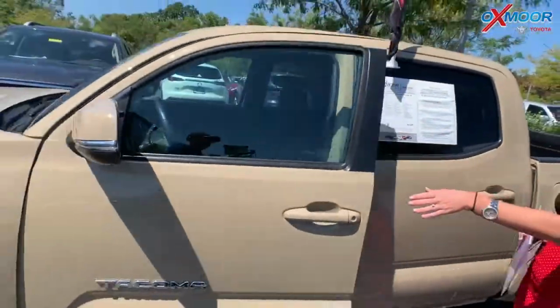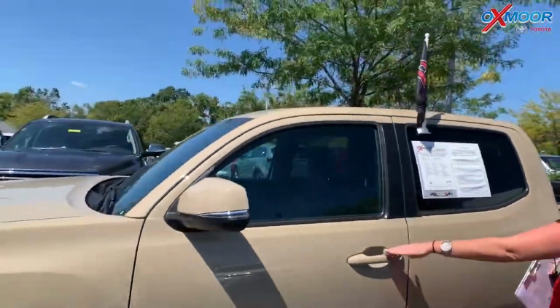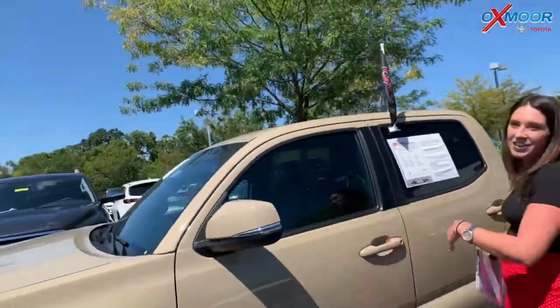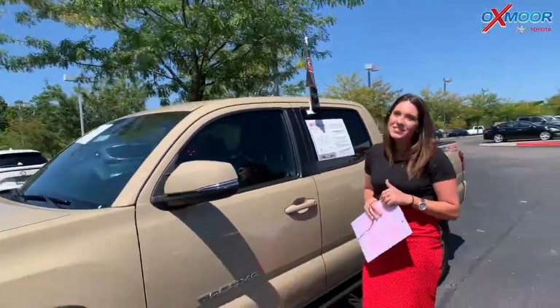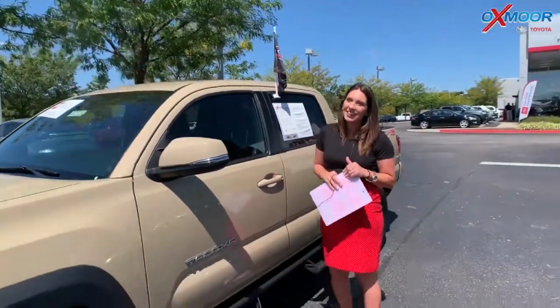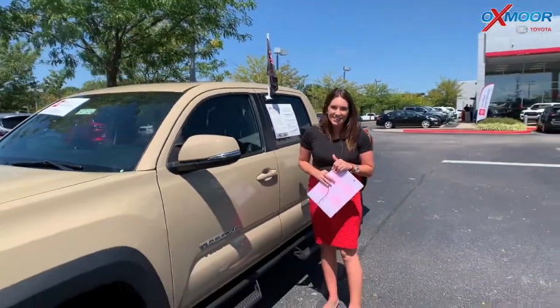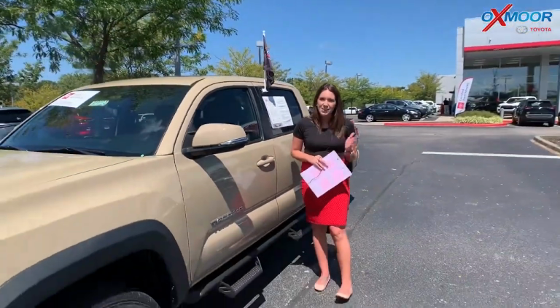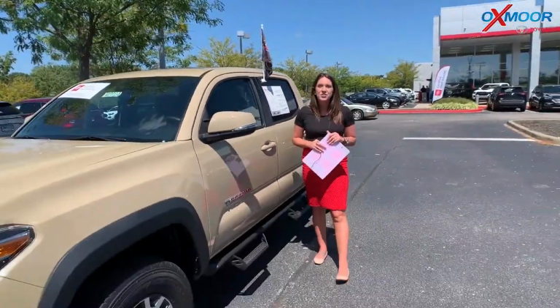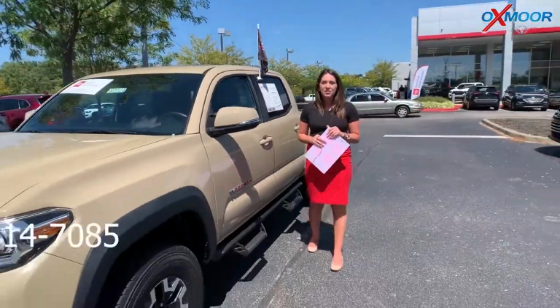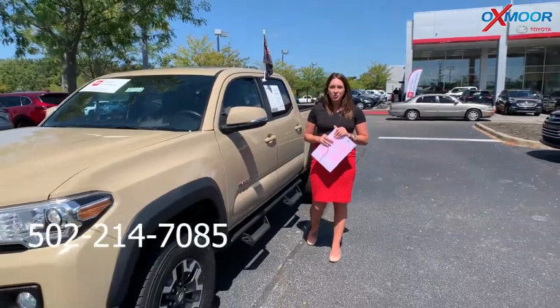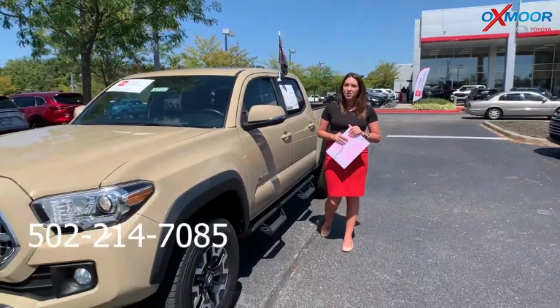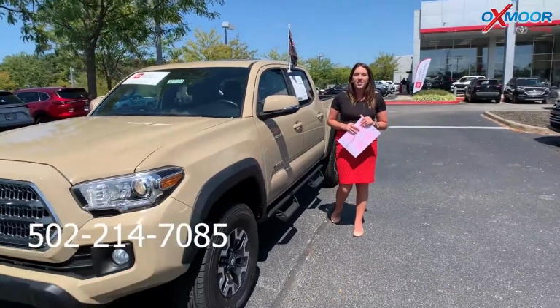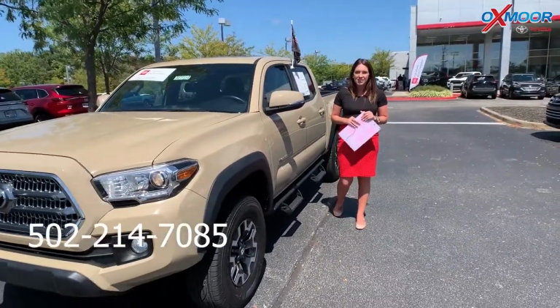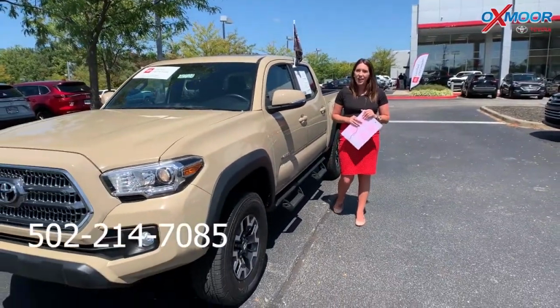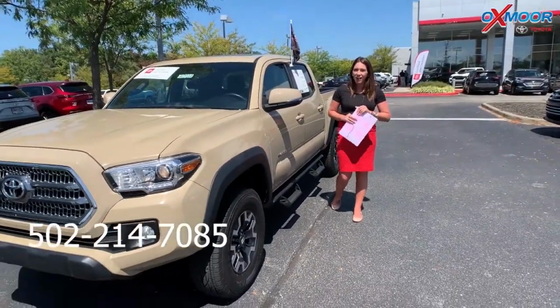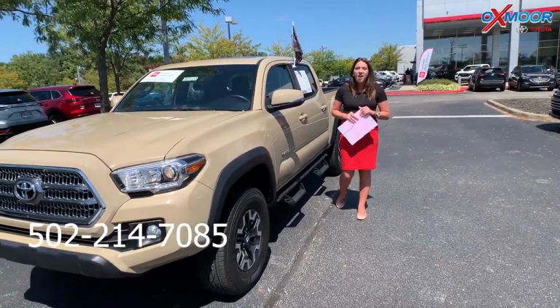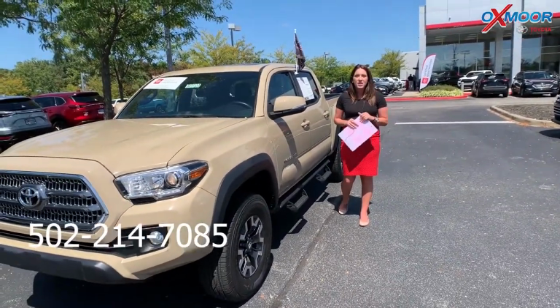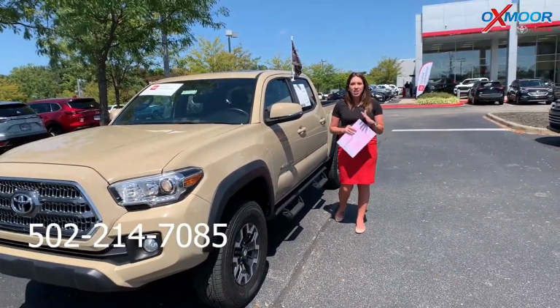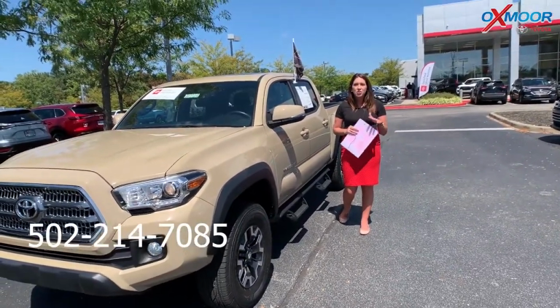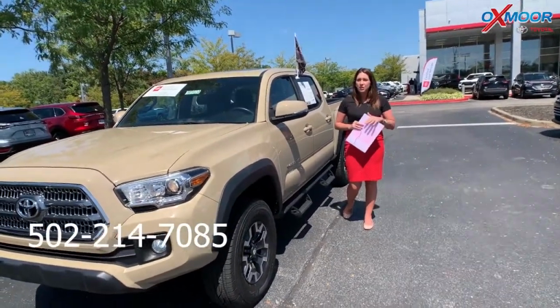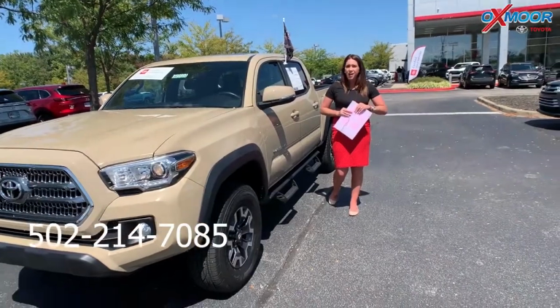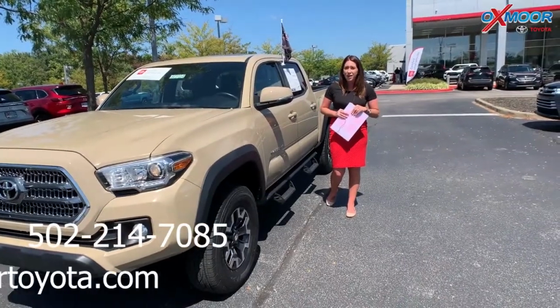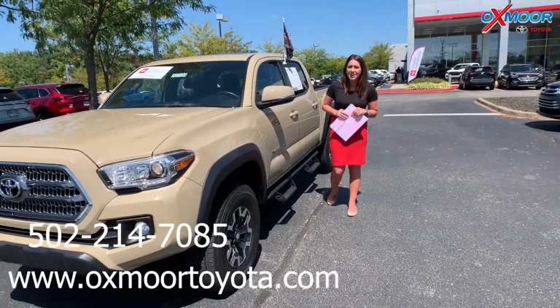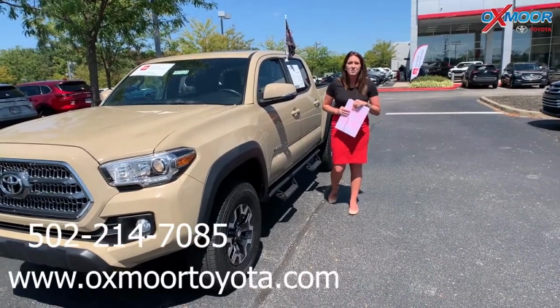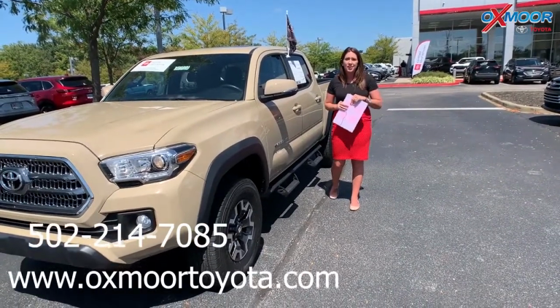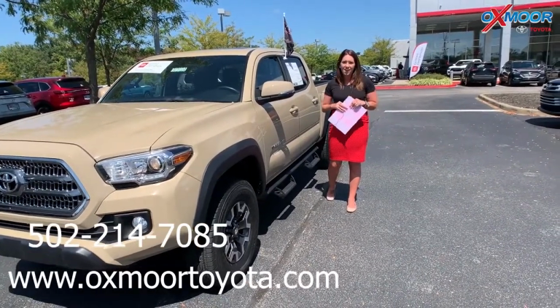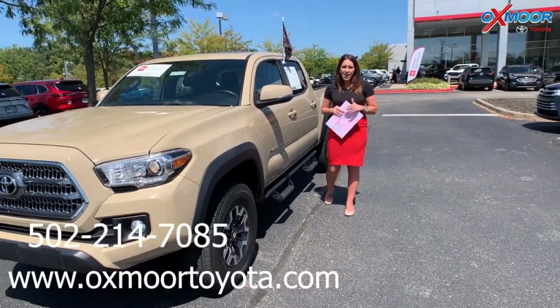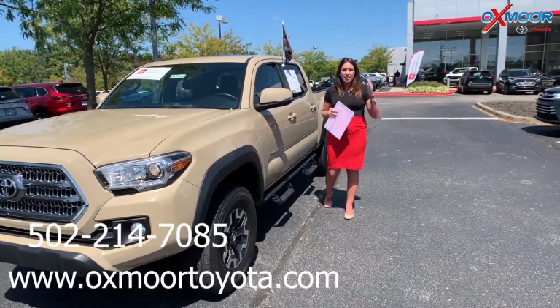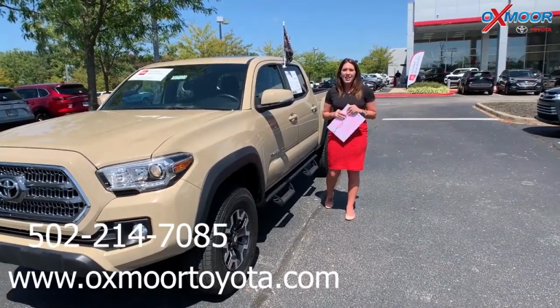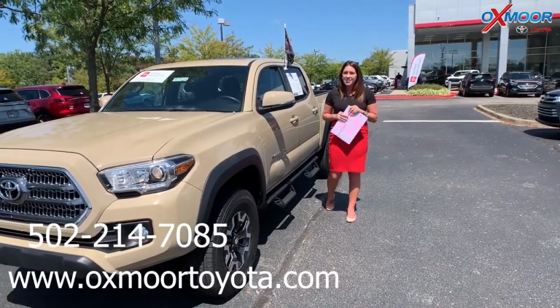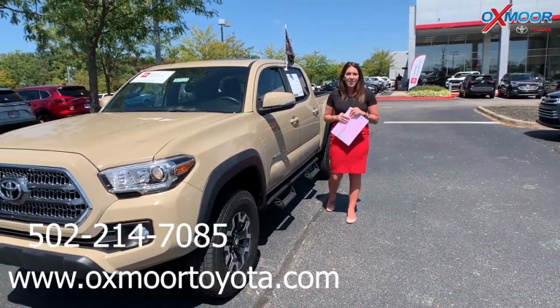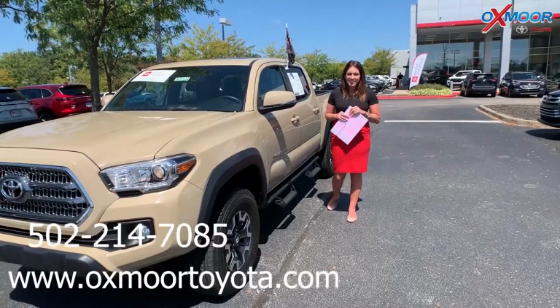If you guys have any questions, please feel free to let us know. The best phone number is 502-214-7085. Also make sure to check out our new Express Store on the website at oxmoretoyota.com. Happy Labor Day and have a safe weekend. Thanks guys.